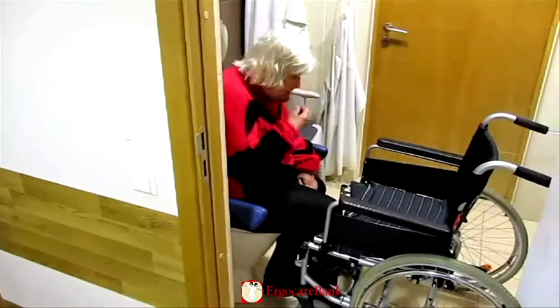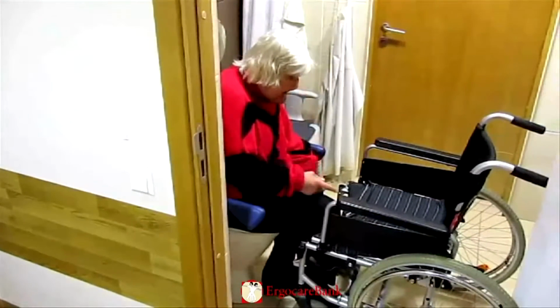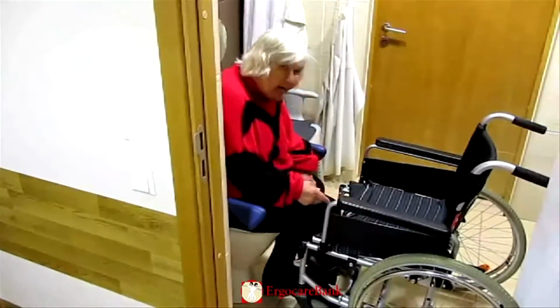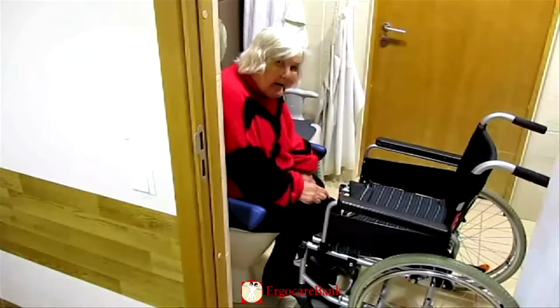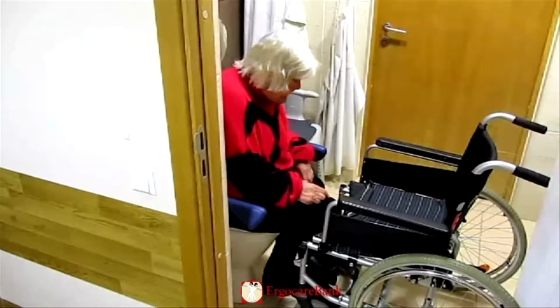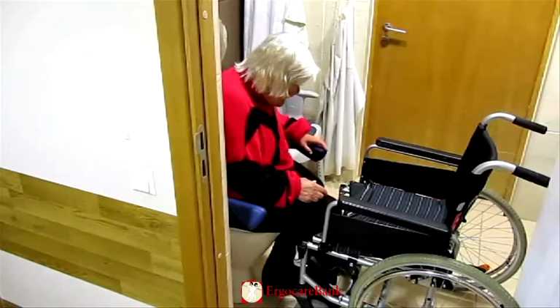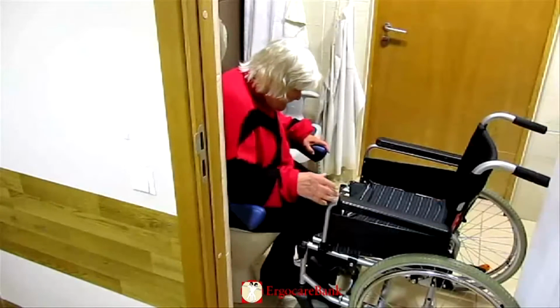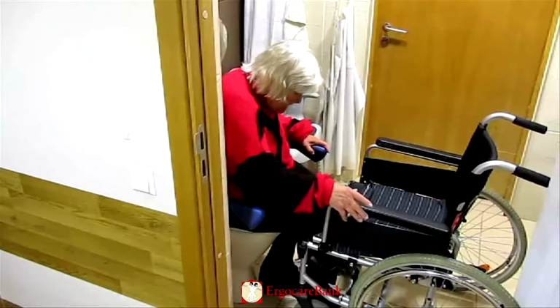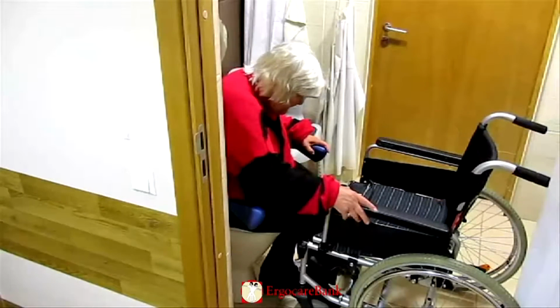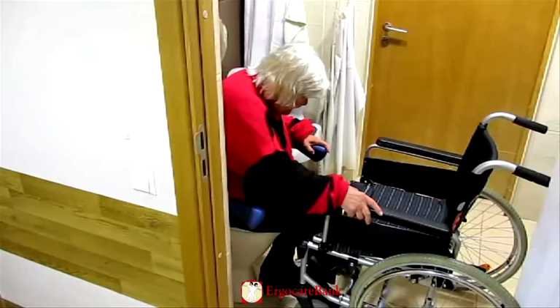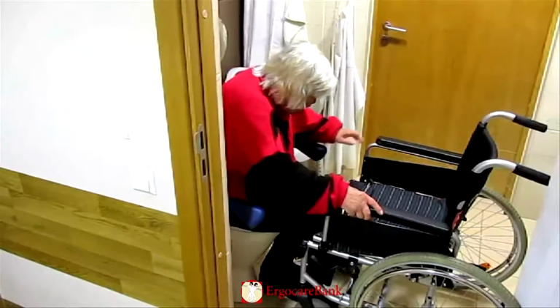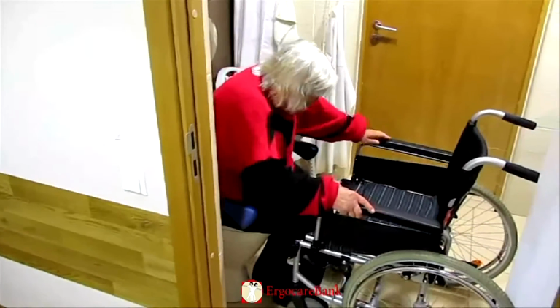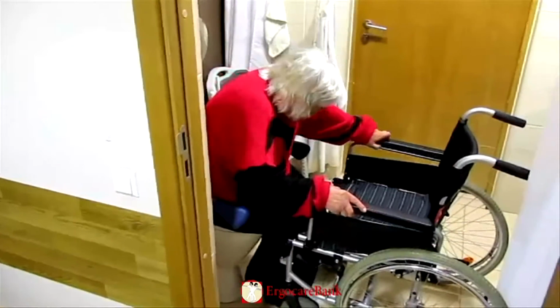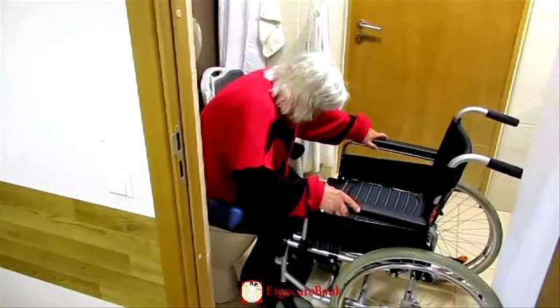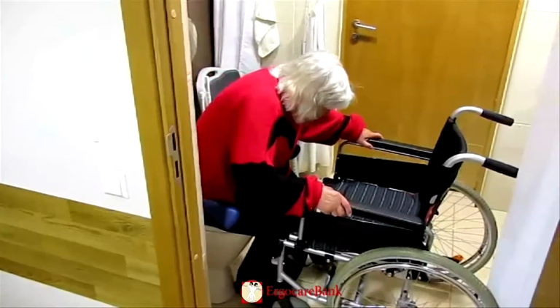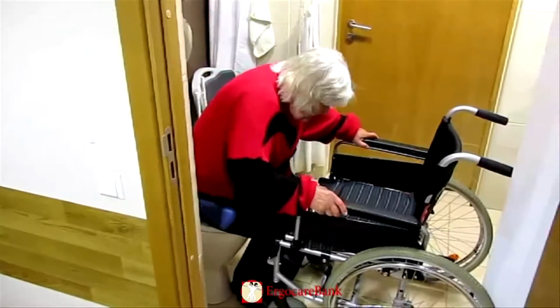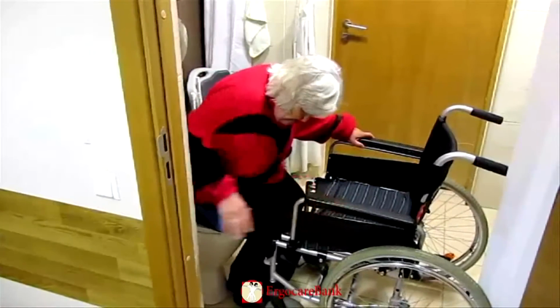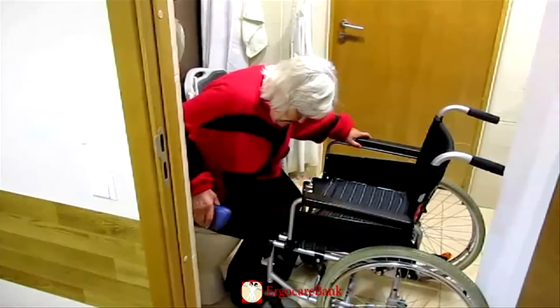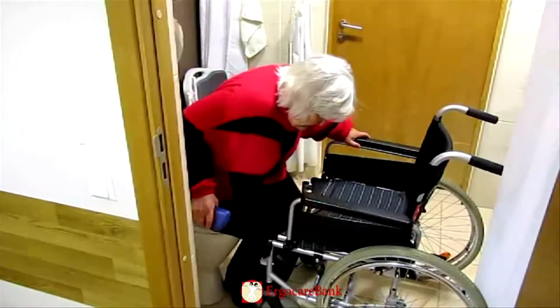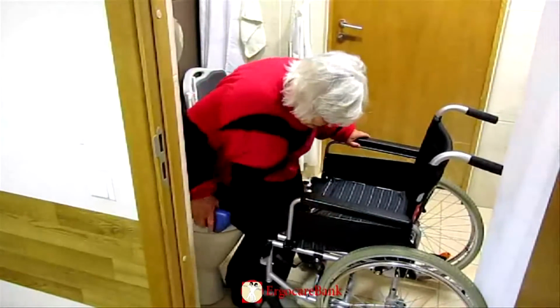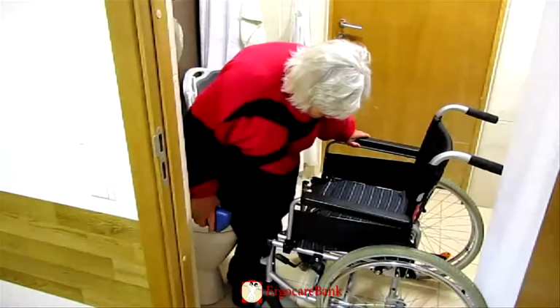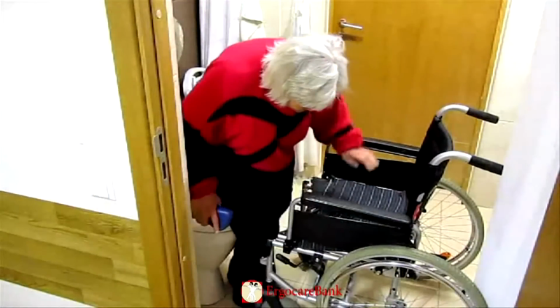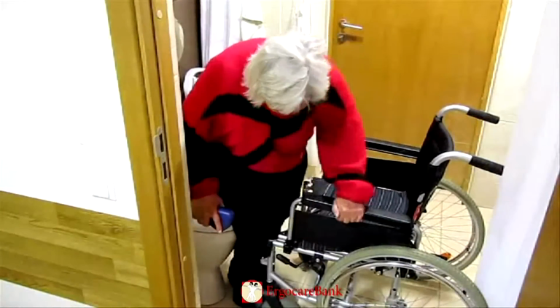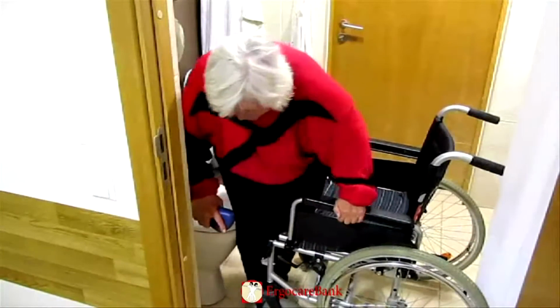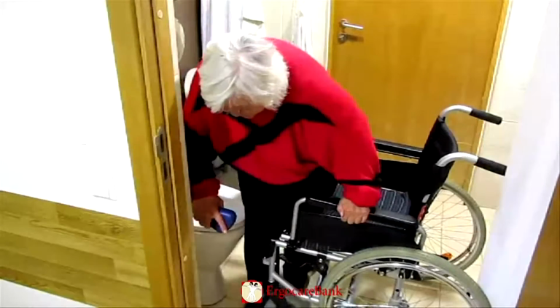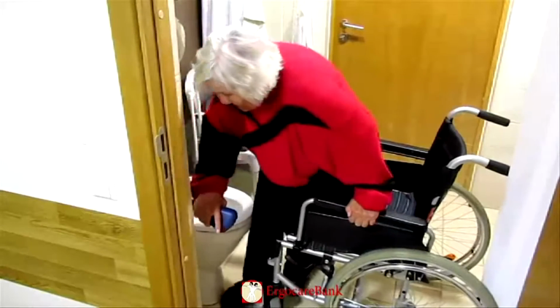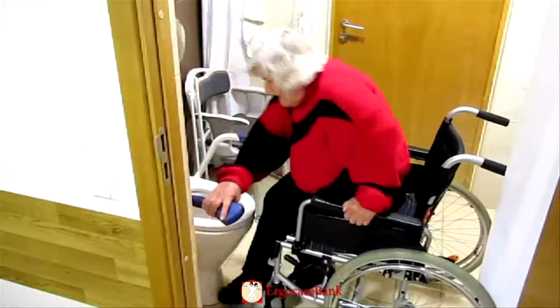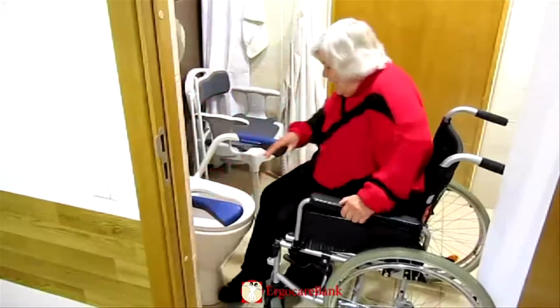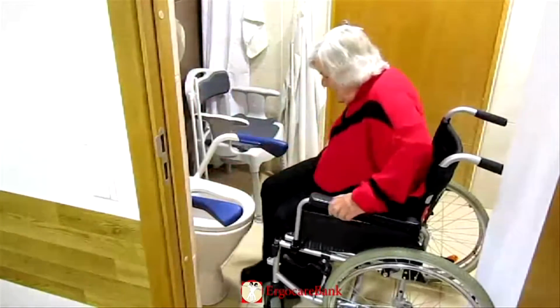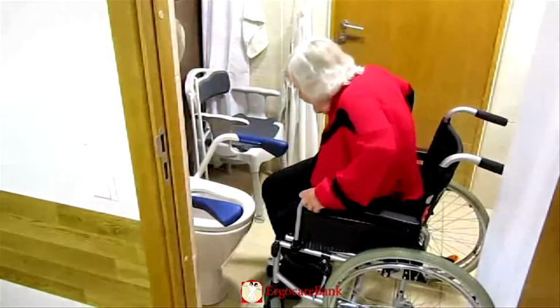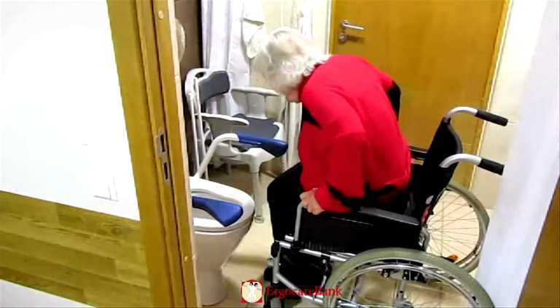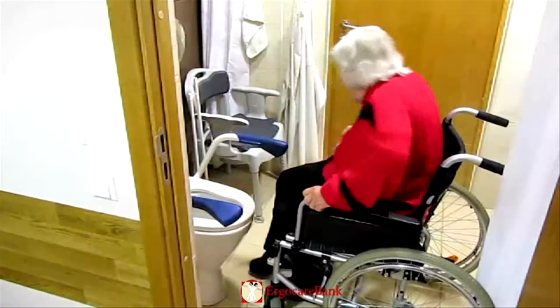In reverse, Caroline has the wheelchair again facing the toilet with the brakes on. She pulls with one hand and pushes with the other to get herself up, then swings around to sit down.